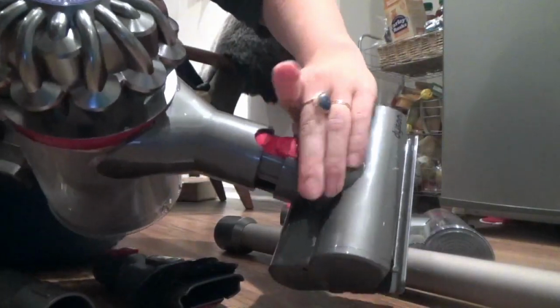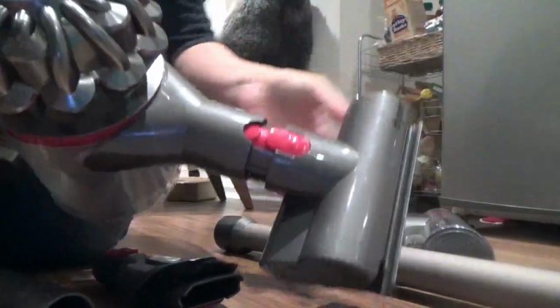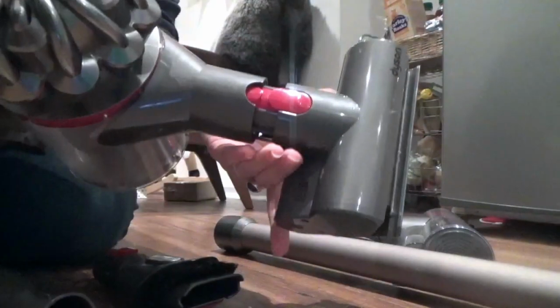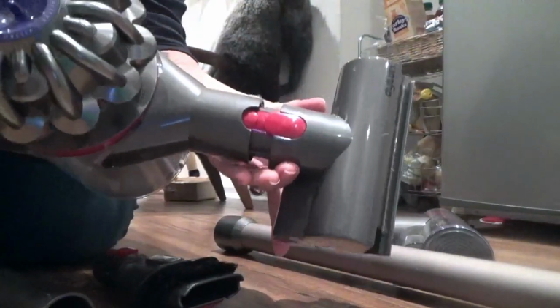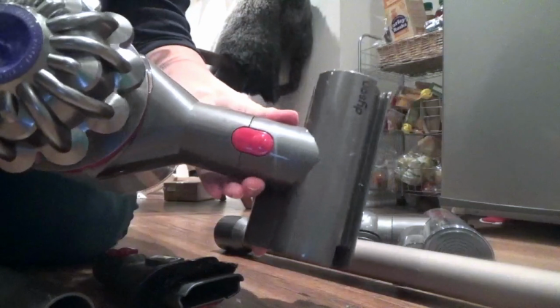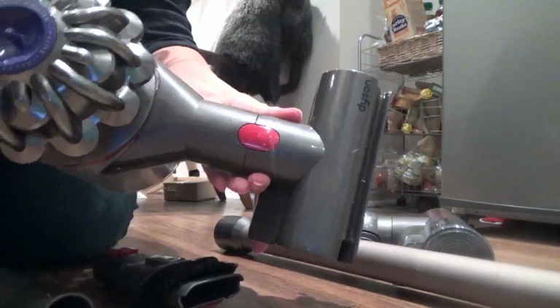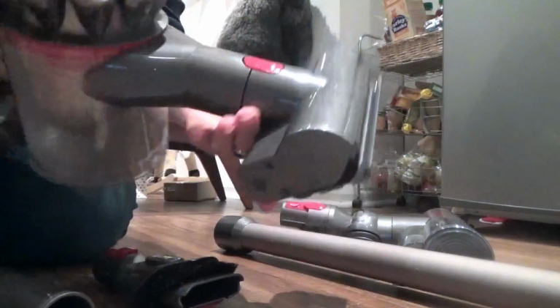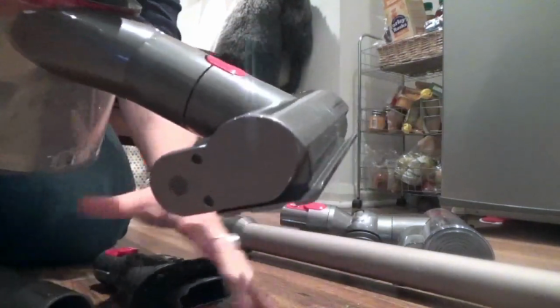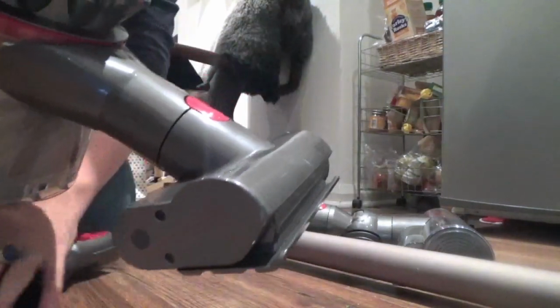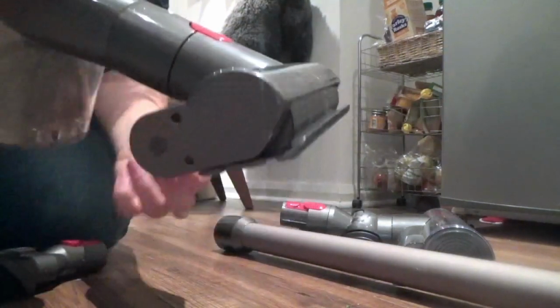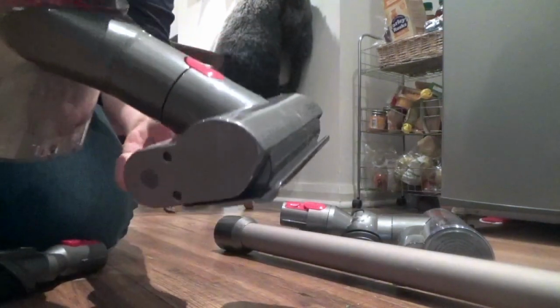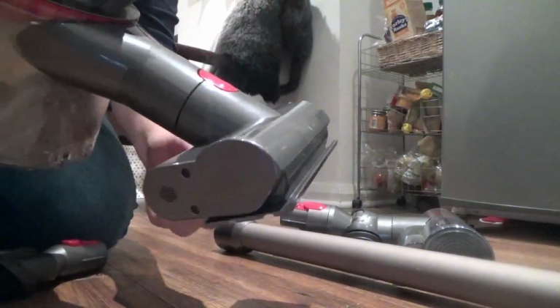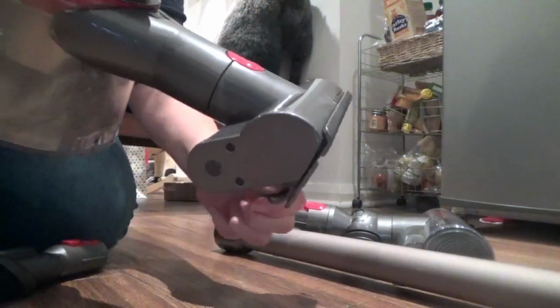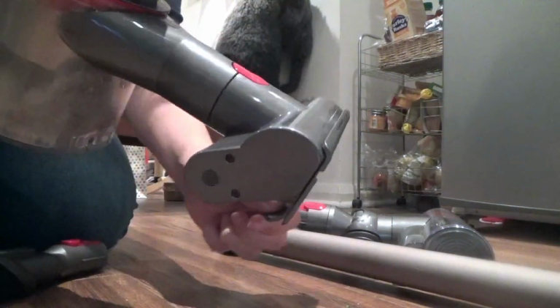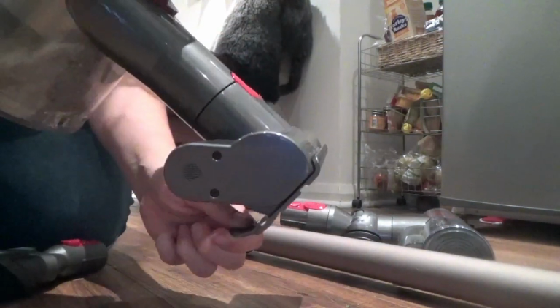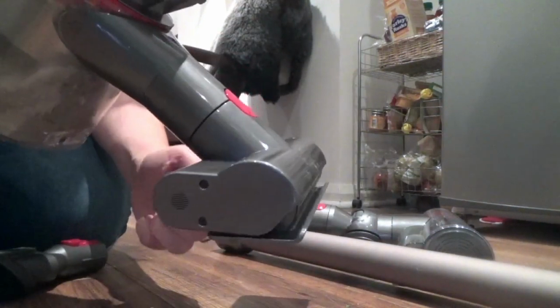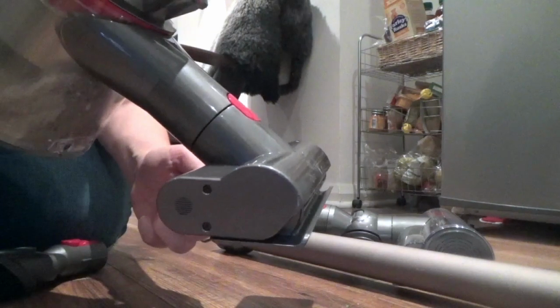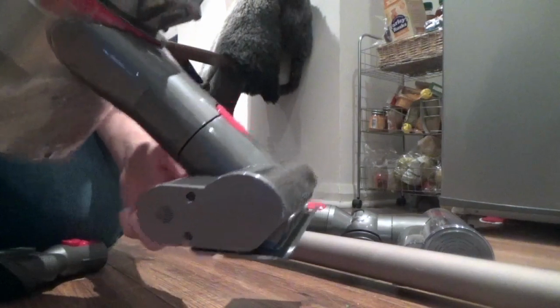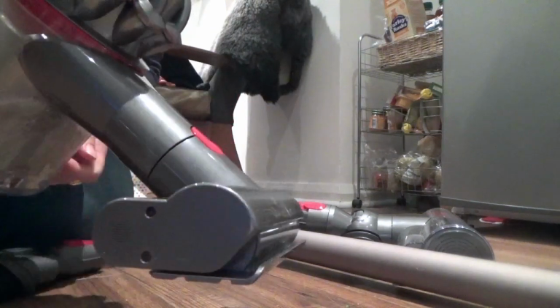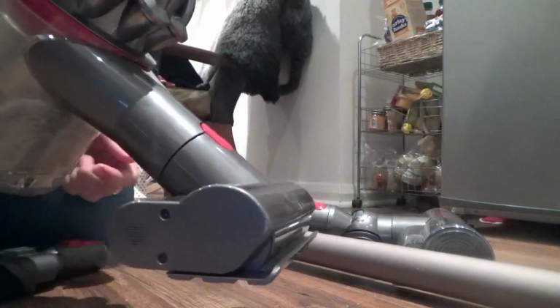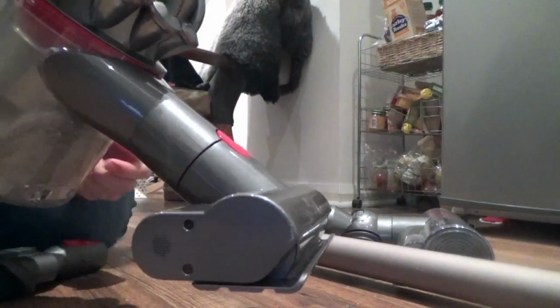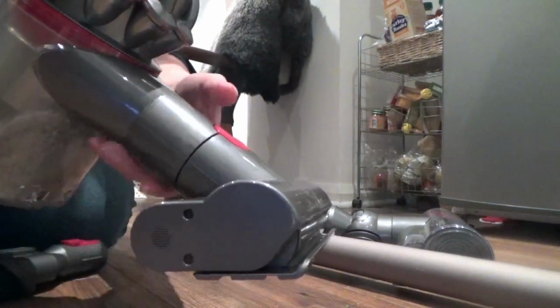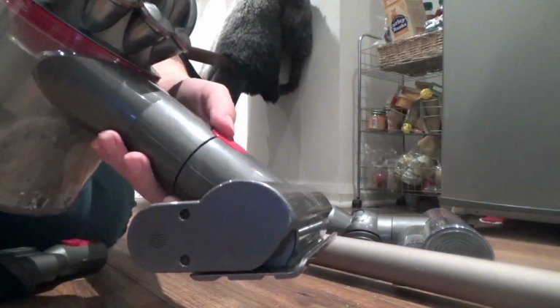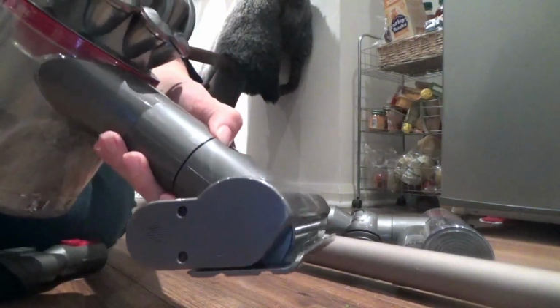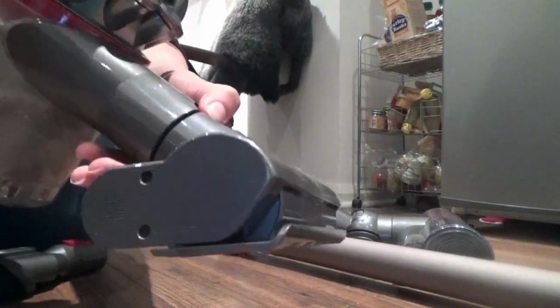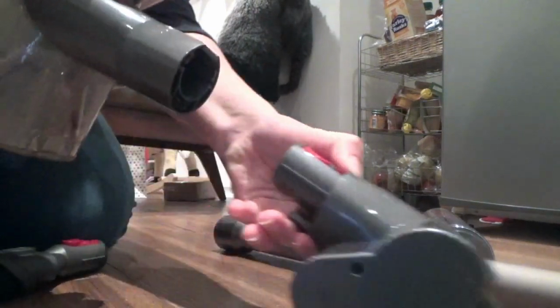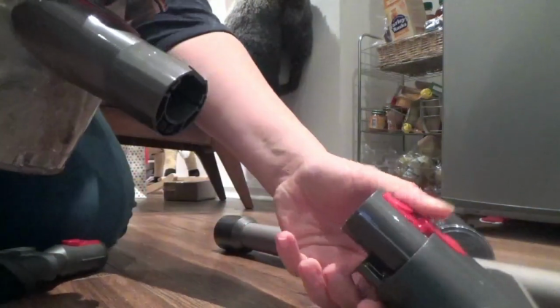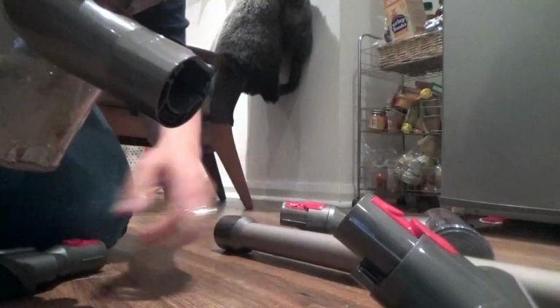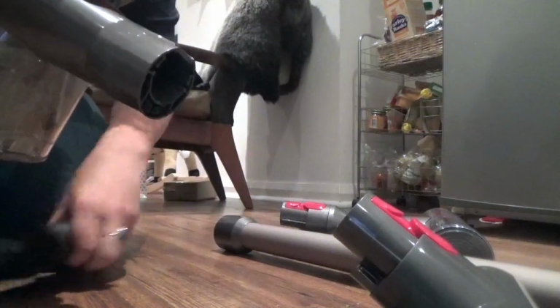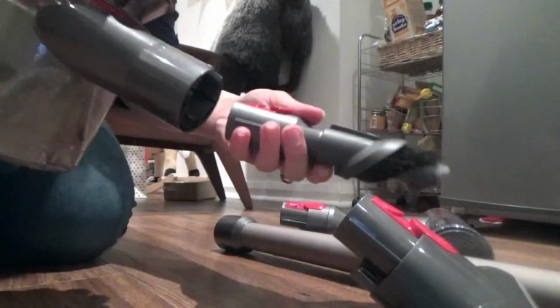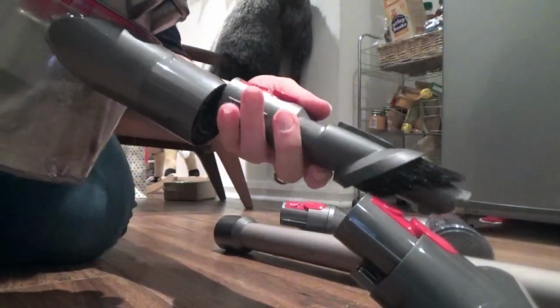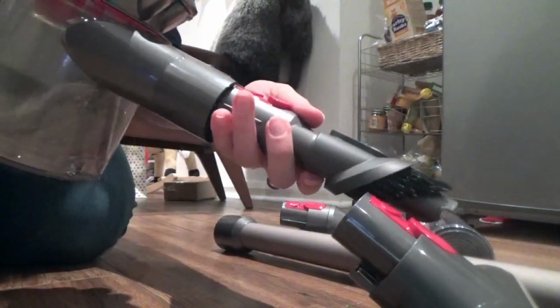This smaller attachment is brilliant for using on your sofa or in your car. You can adjust the angle of it as shown. It also has the bristles I spoke about before, so it's just as good at getting rid of pet hair, and you have a bit more control because it's smaller.